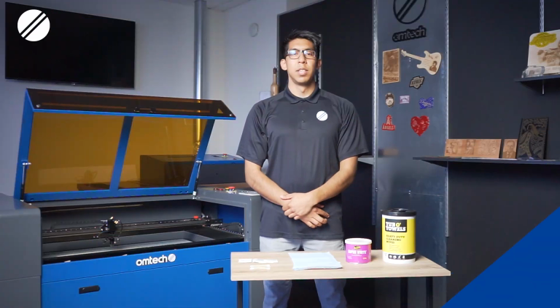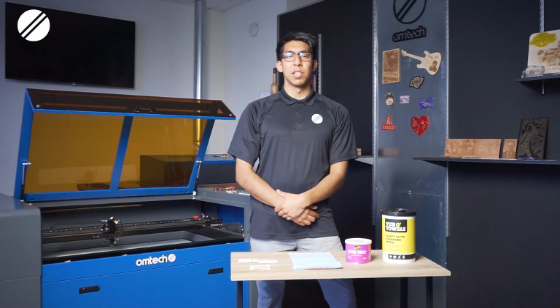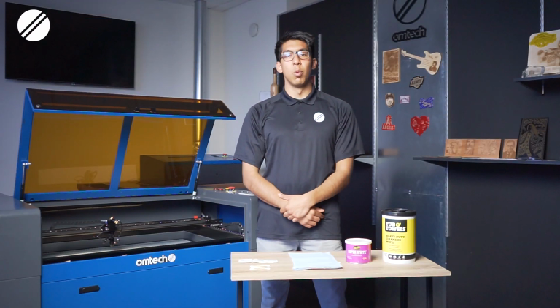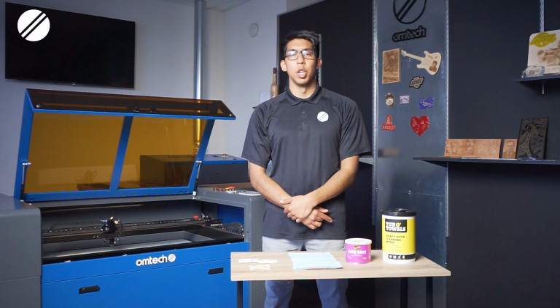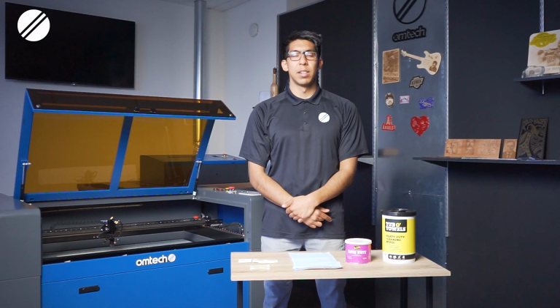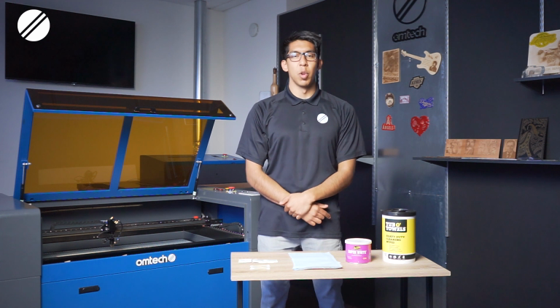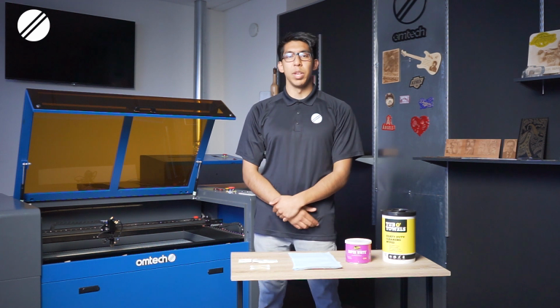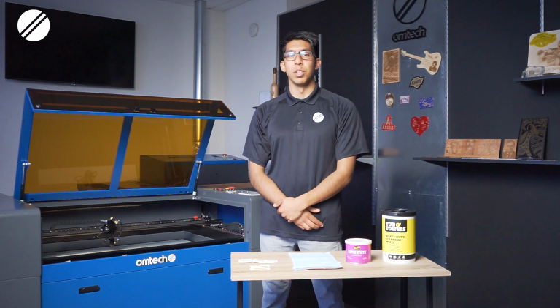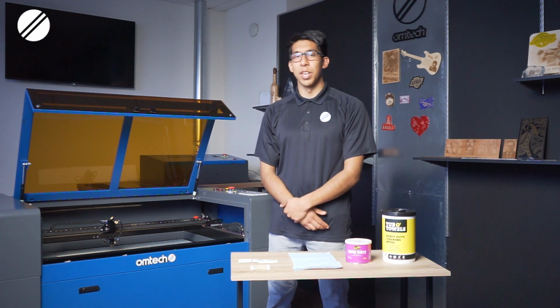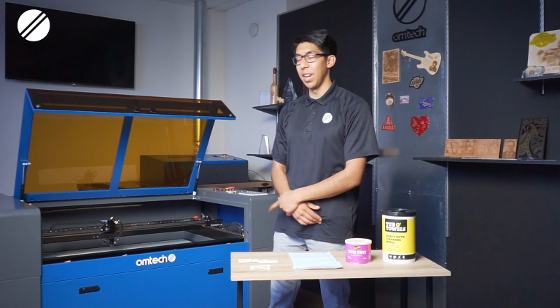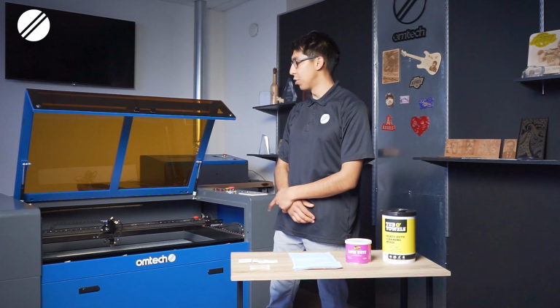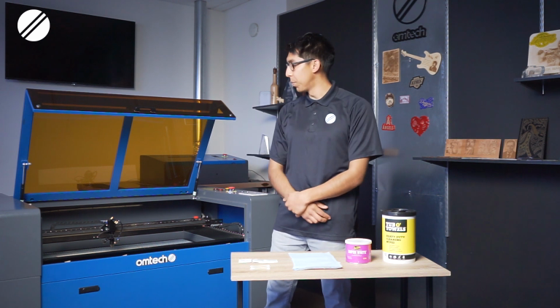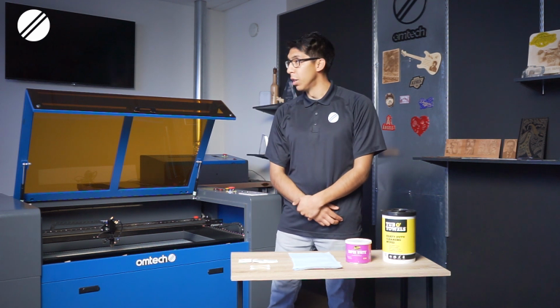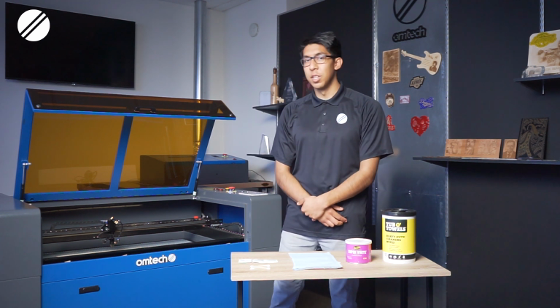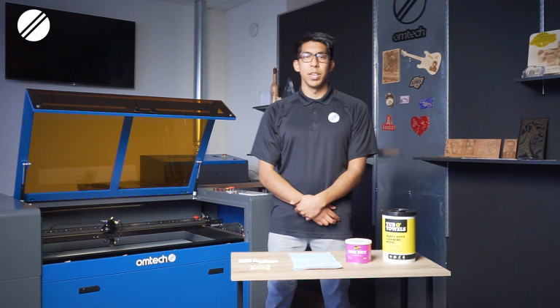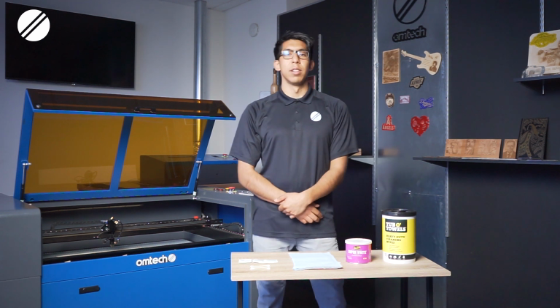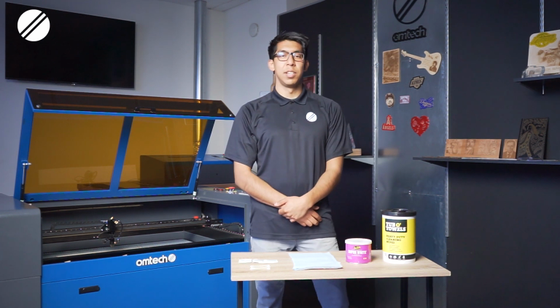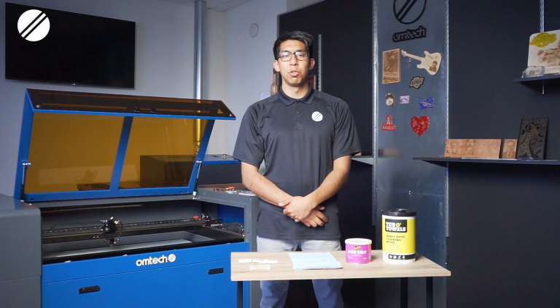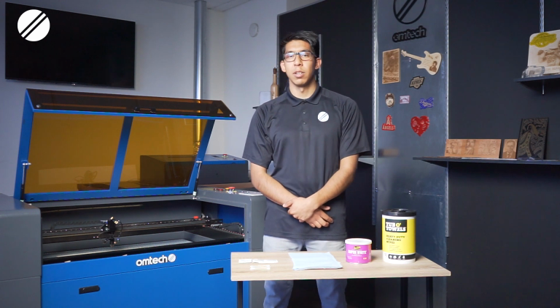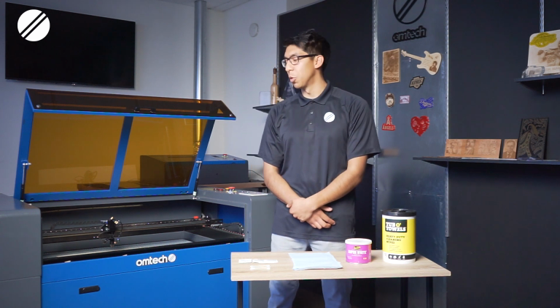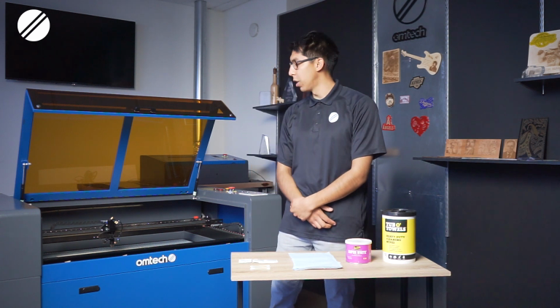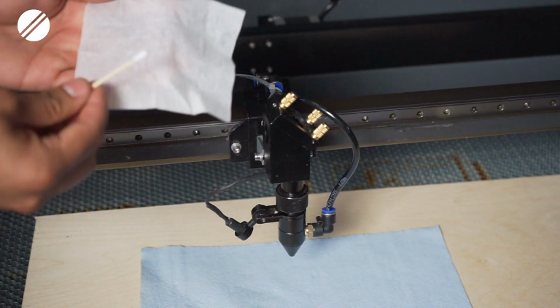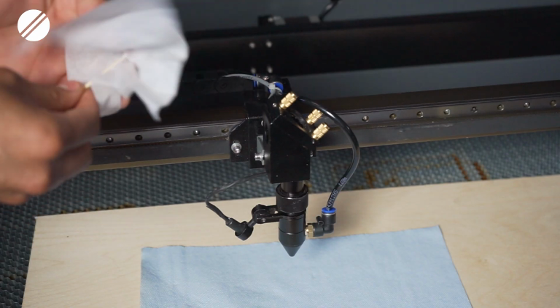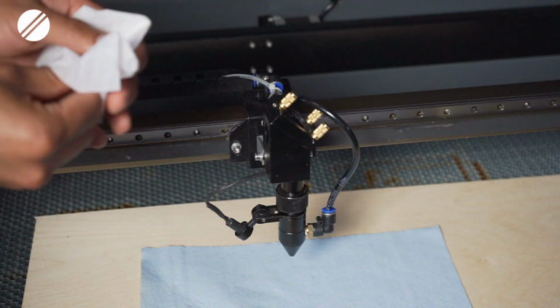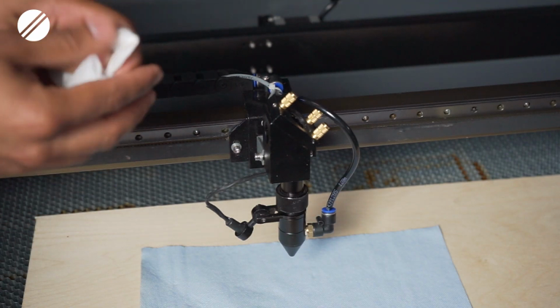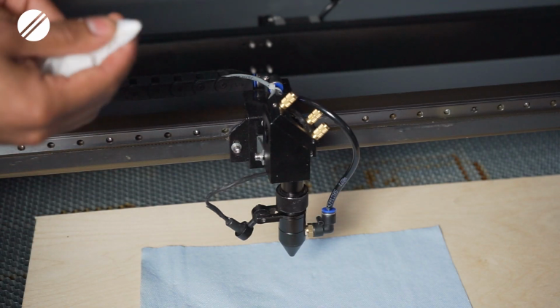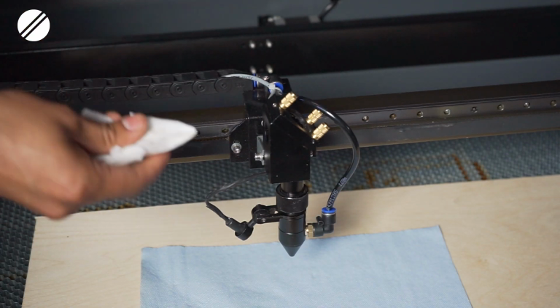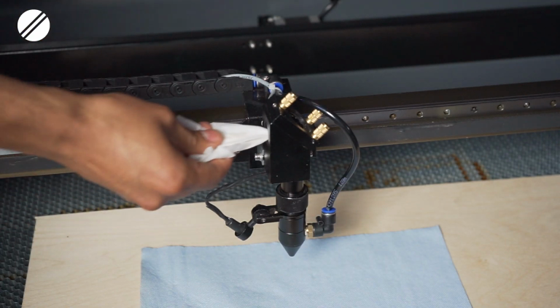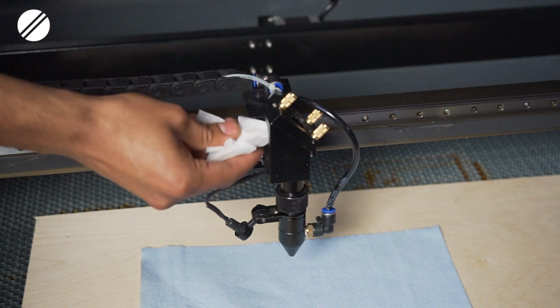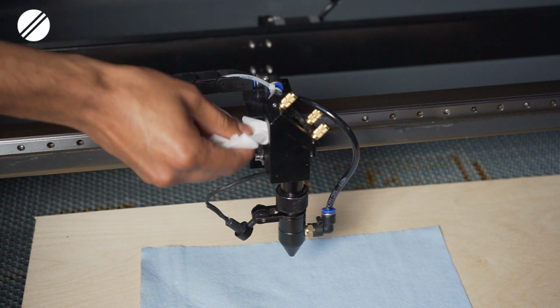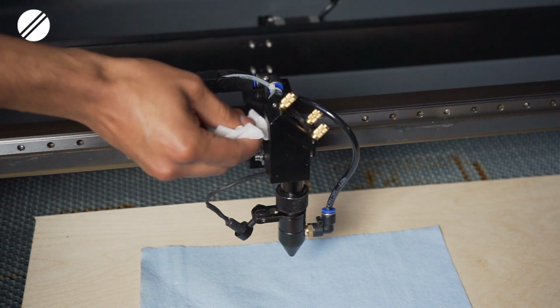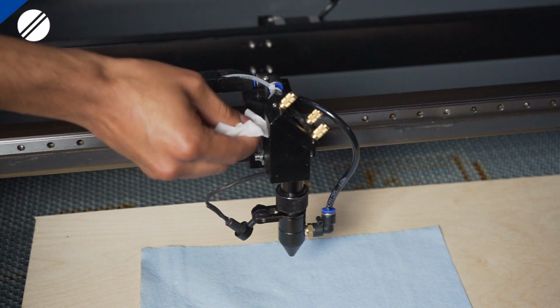Continuing section number one, you will then clean mirror number three, which is located inside the laser head. You can spray lens cleaning solution onto the mirror and clean it gently with a cotton swab and a soft piece of cloth at the end of it.